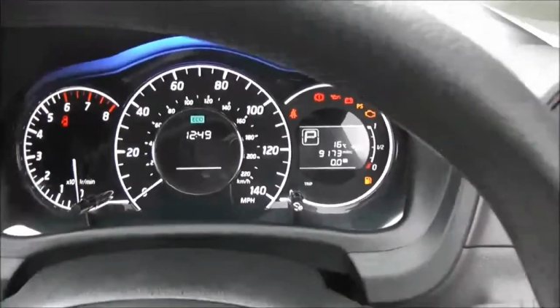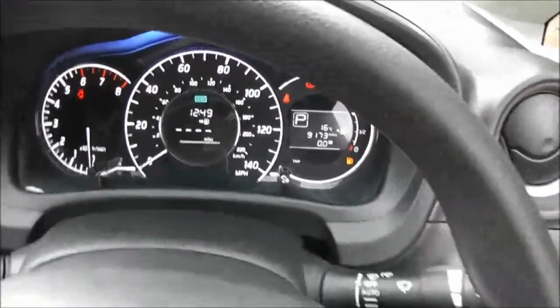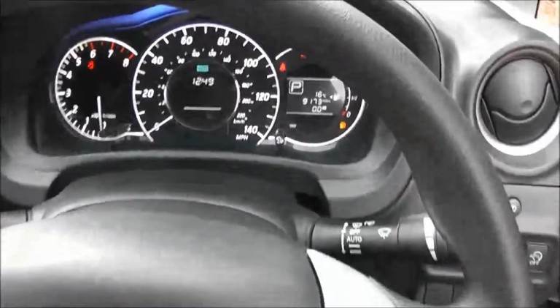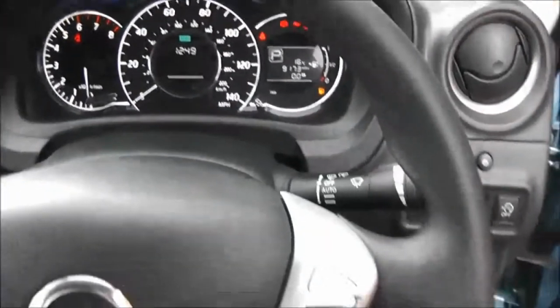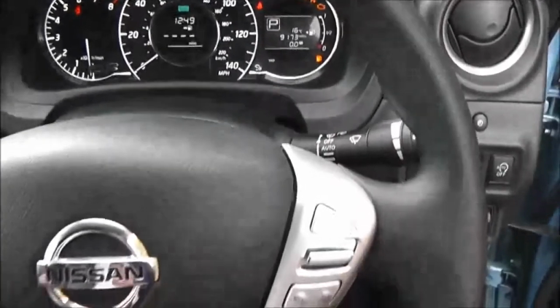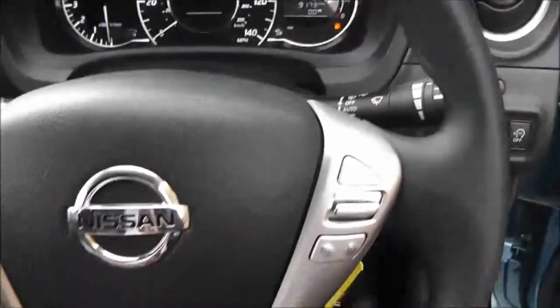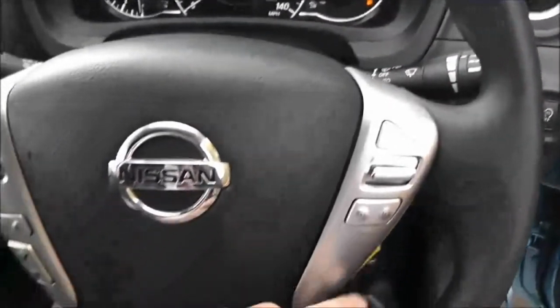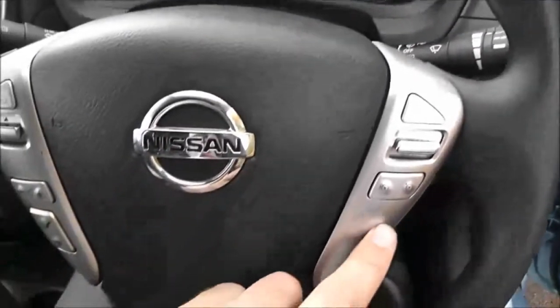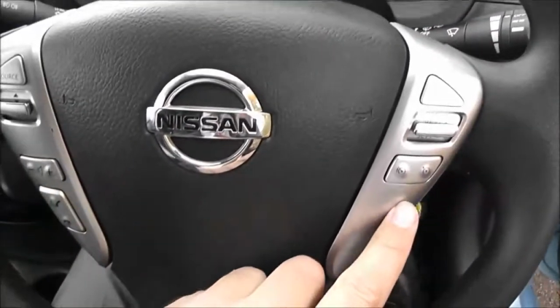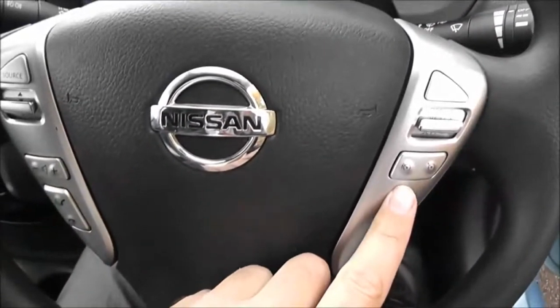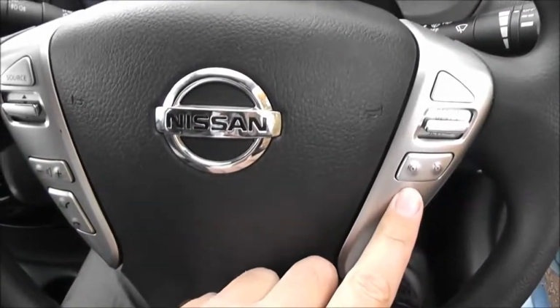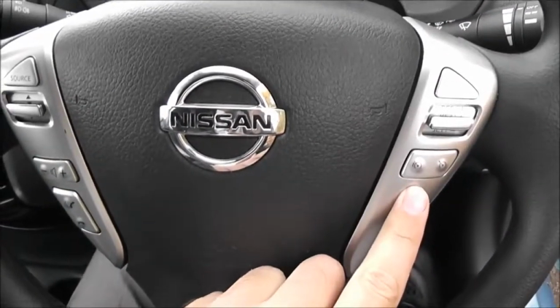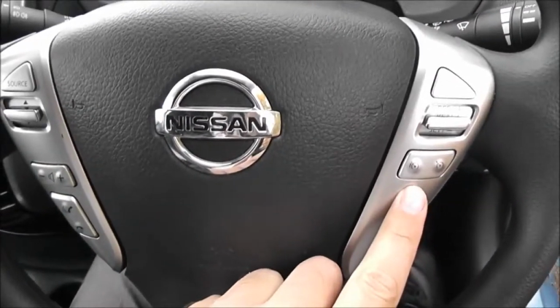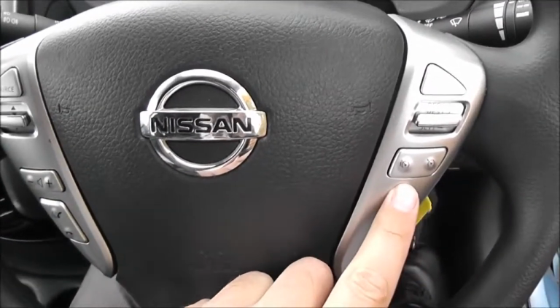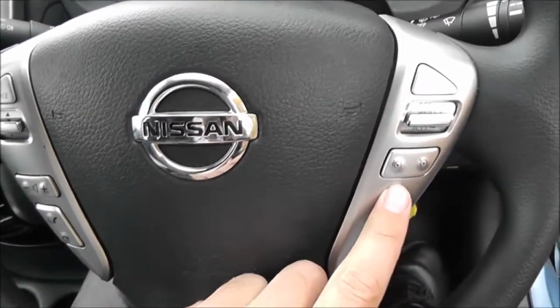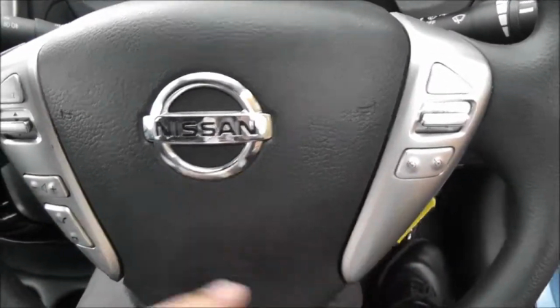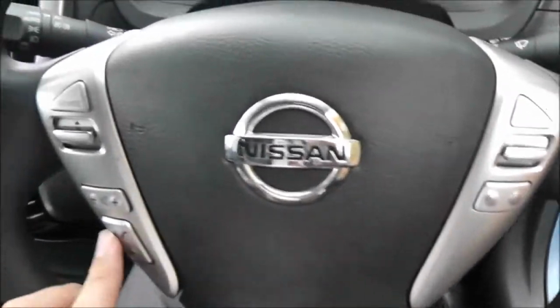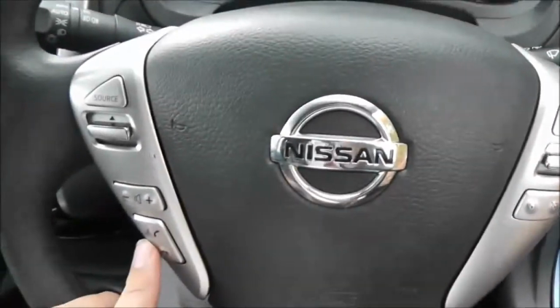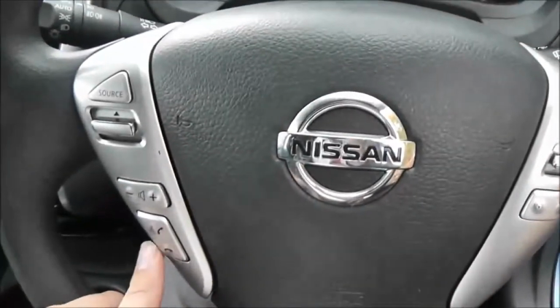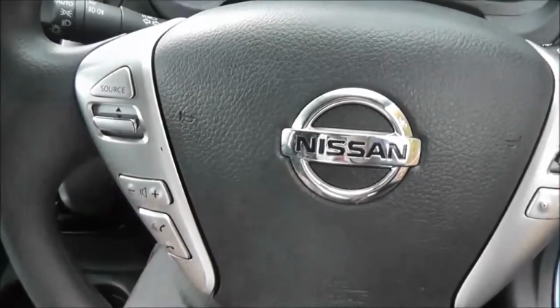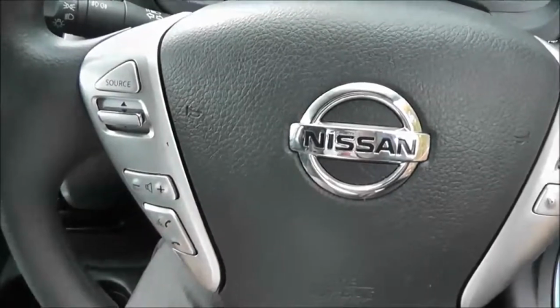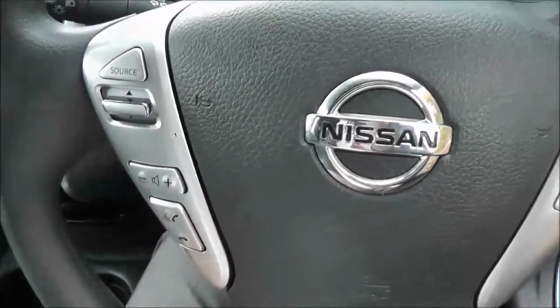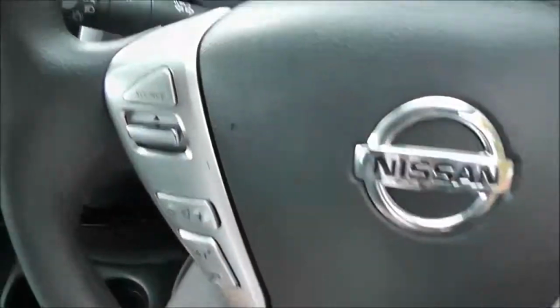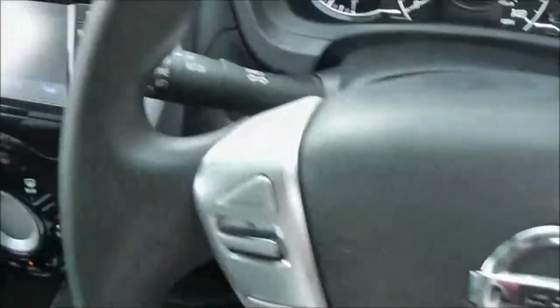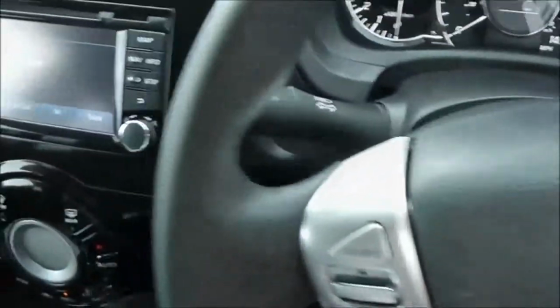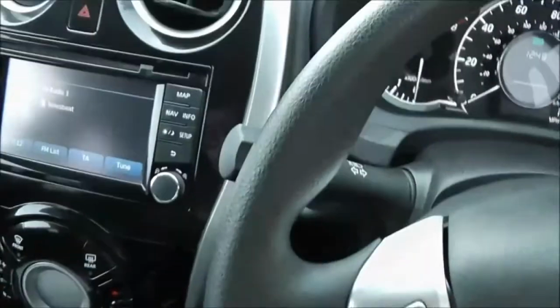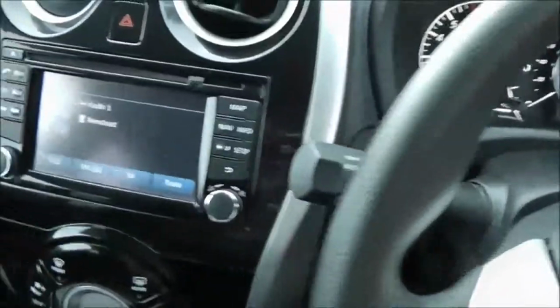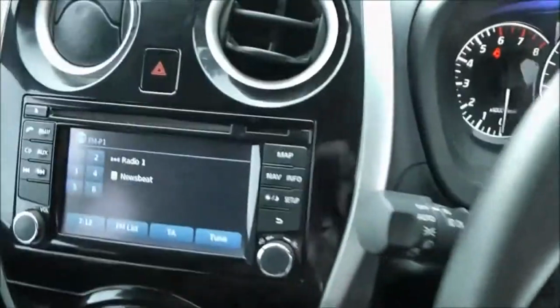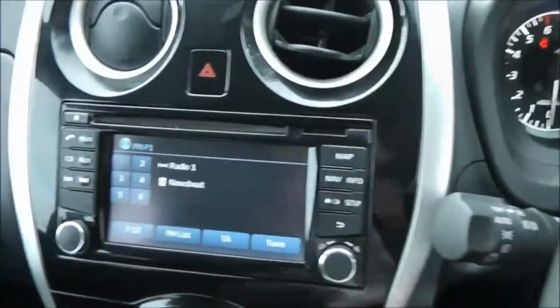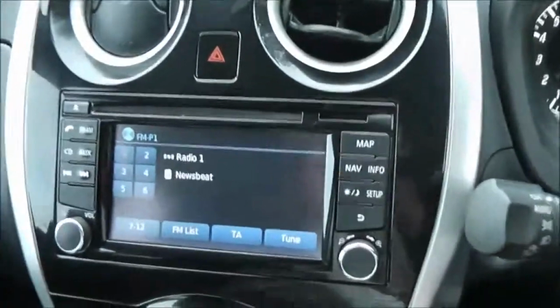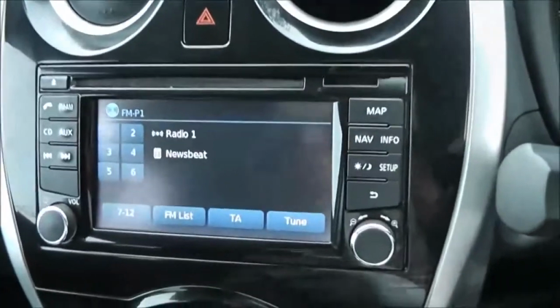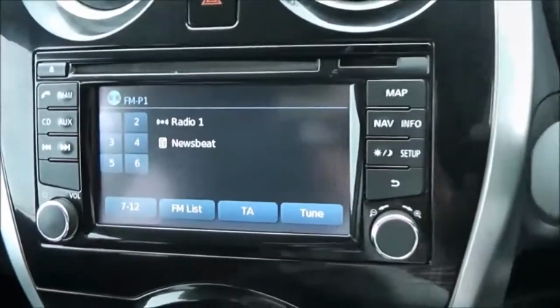The vehicle has a multifunctional steering wheel, with controls on the right-hand side for the speedometer and cruise control, and on the left-hand side for the audio system. The audio system itself is a Nissan Connect unit found in the centre of the dashboard.